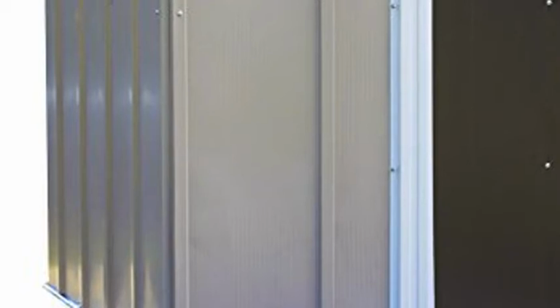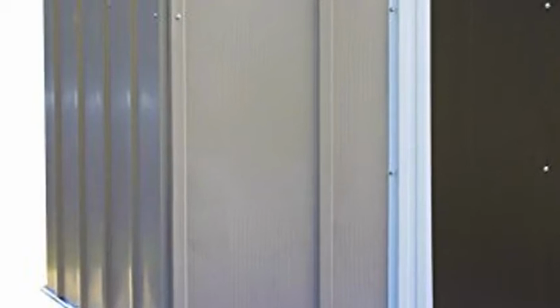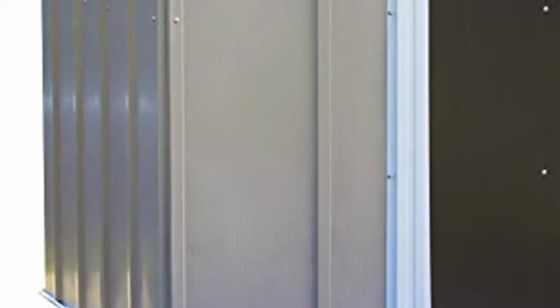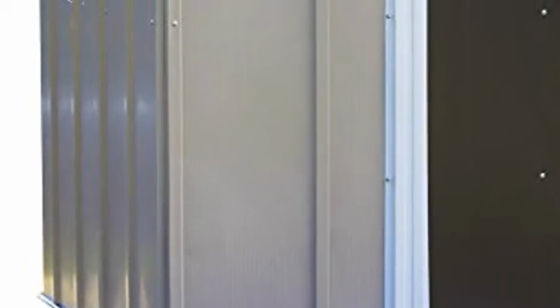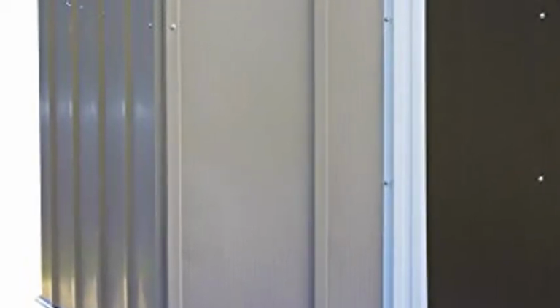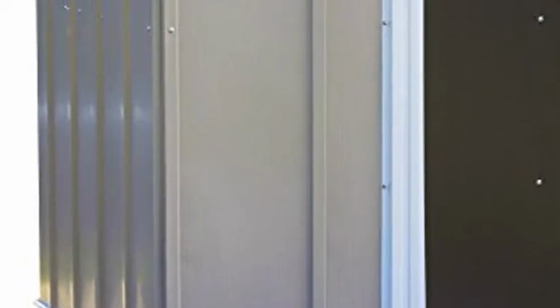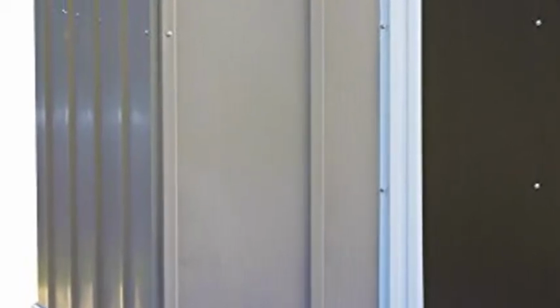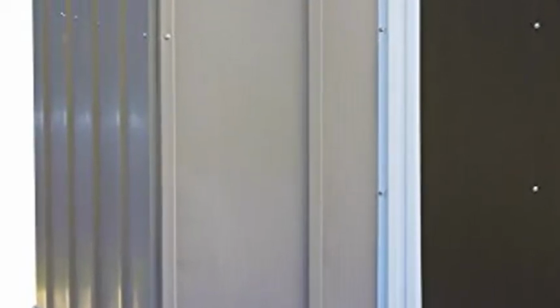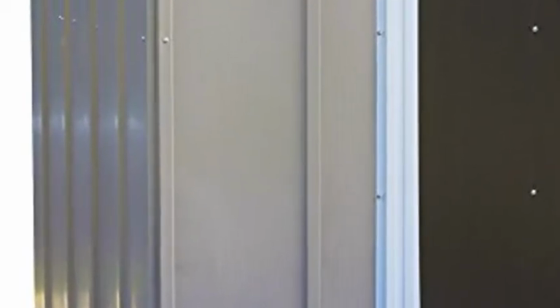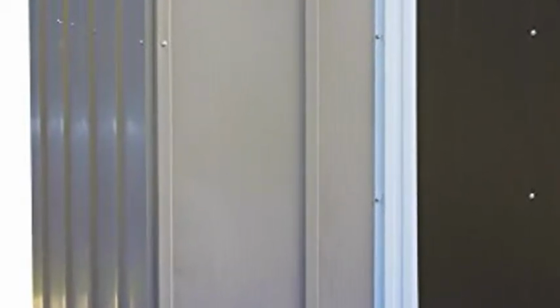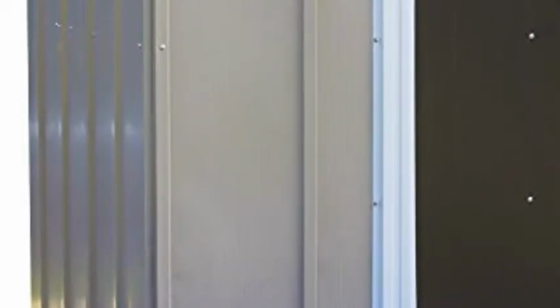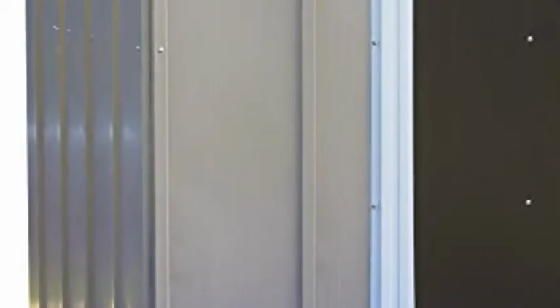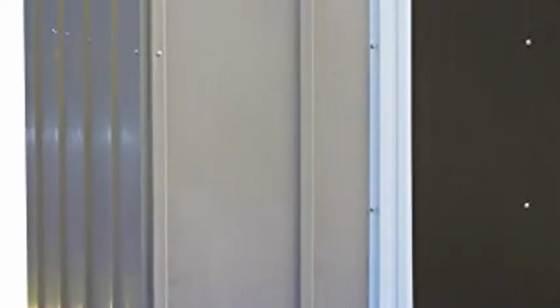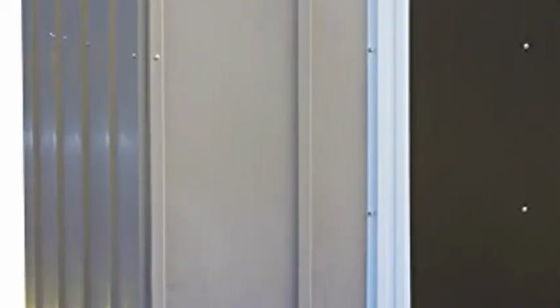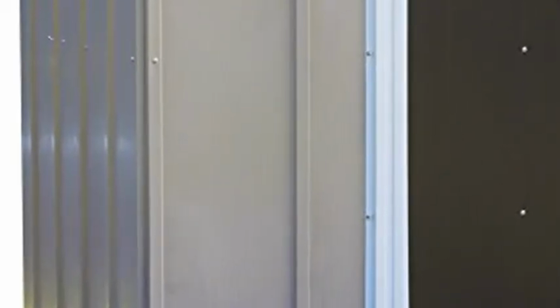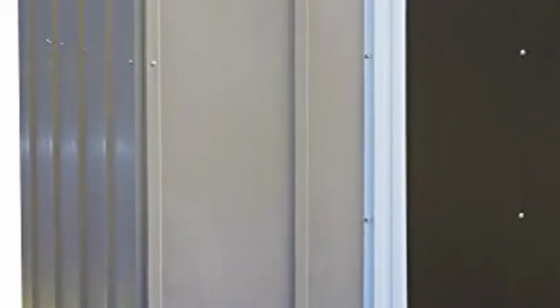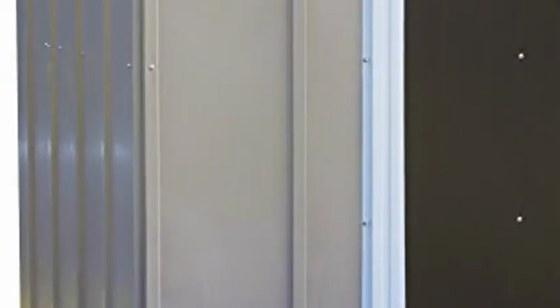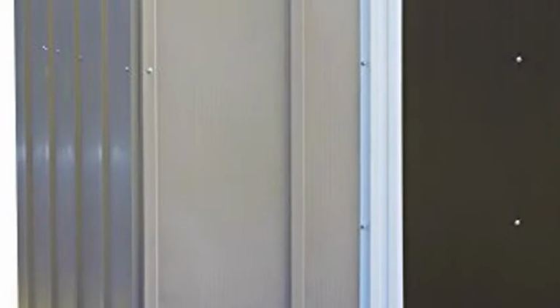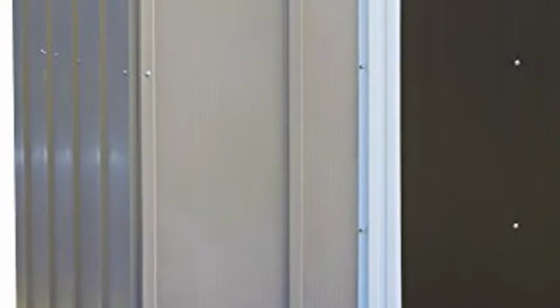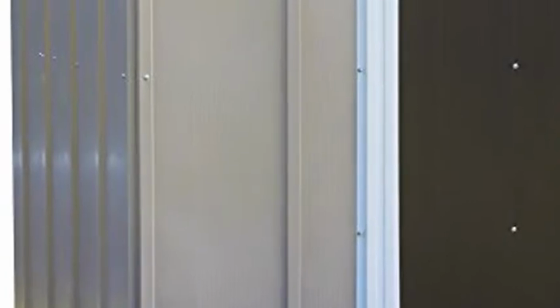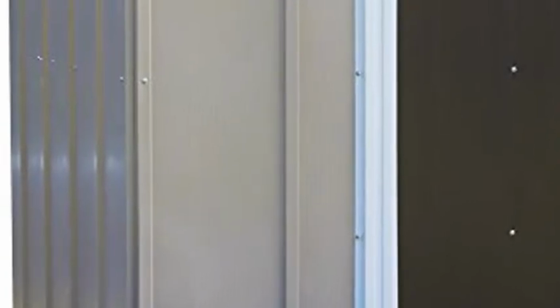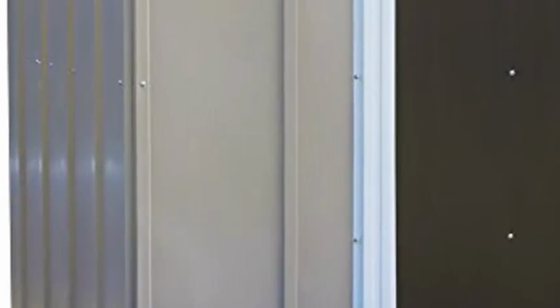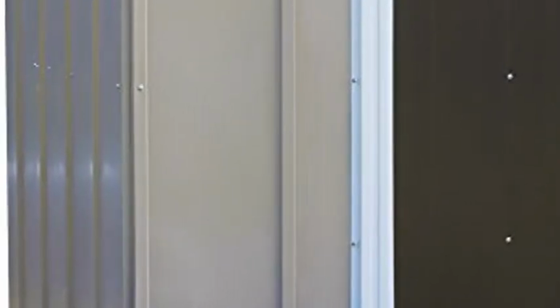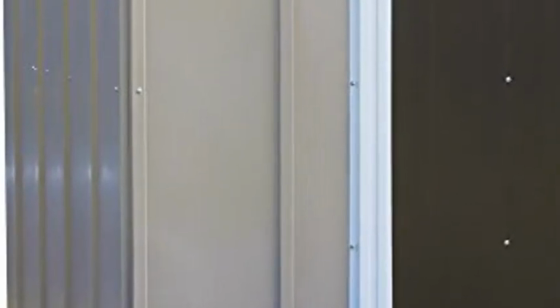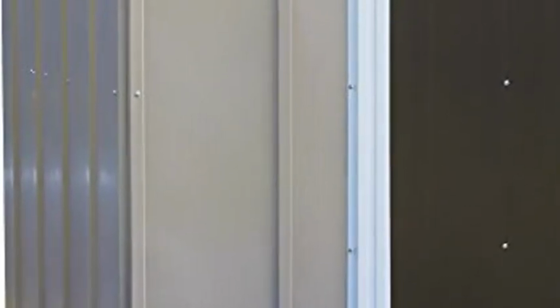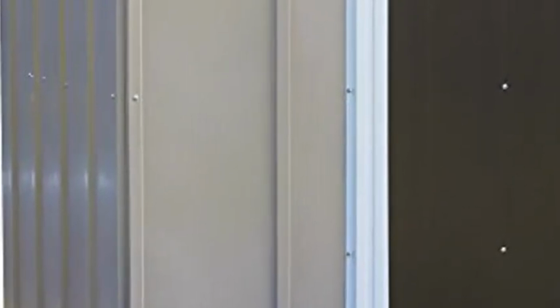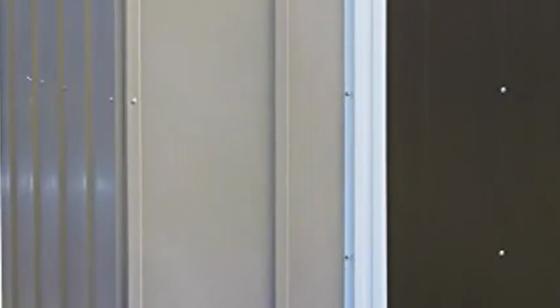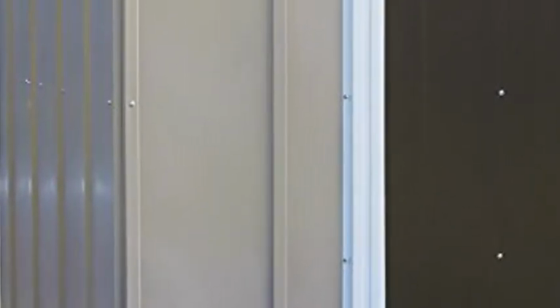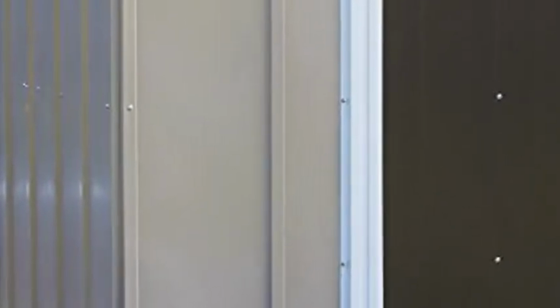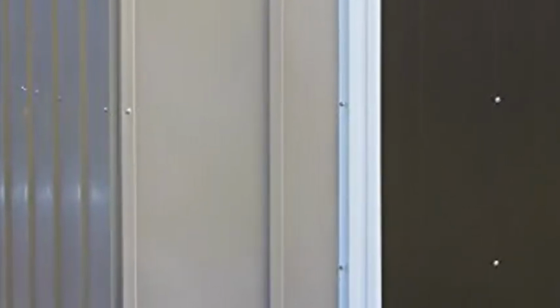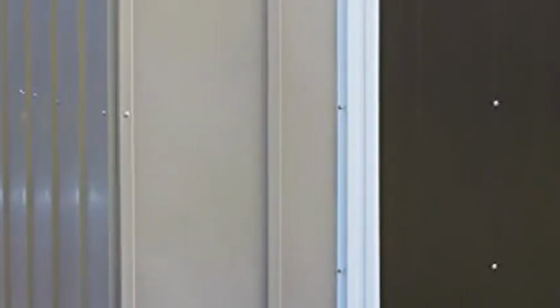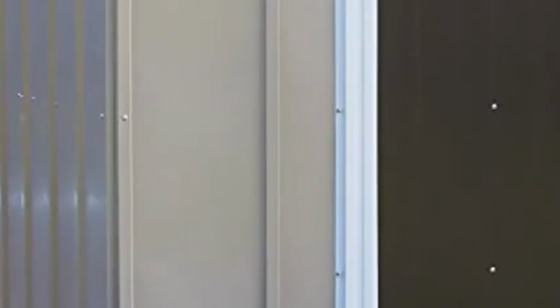Arrow 5x4 Brentwood Steel Outdoor Storage Shed with Sloped Metal Roof, Neutral. Easy assembly — comes ready to assemble with pre-cut and pre-drilled parts.